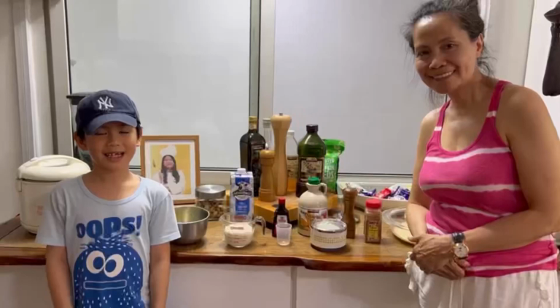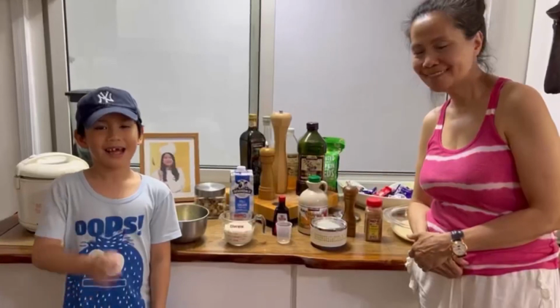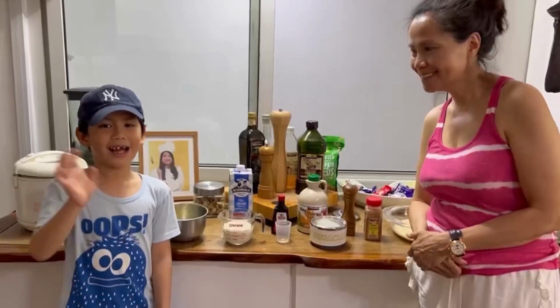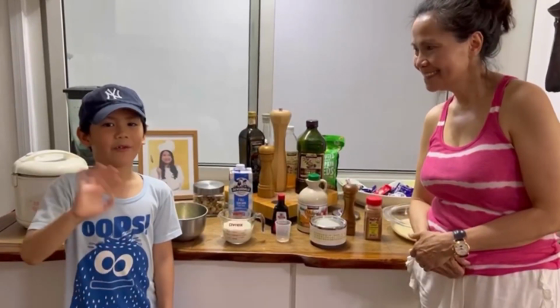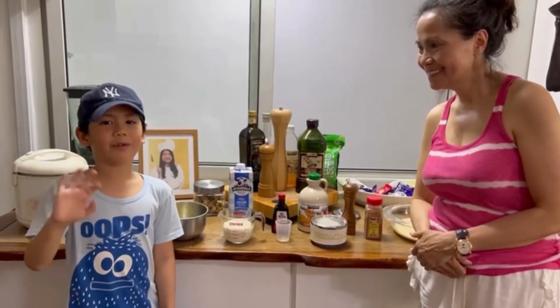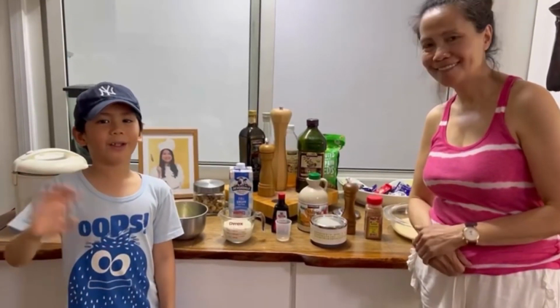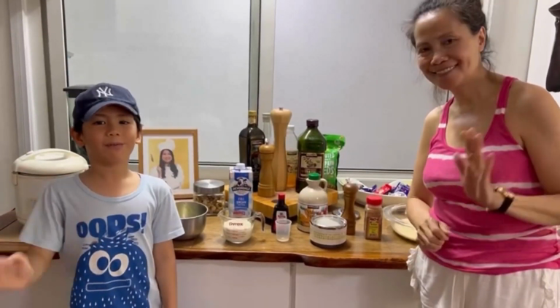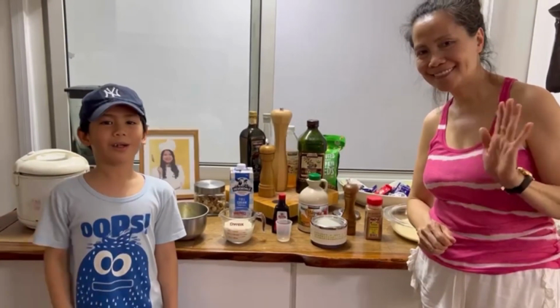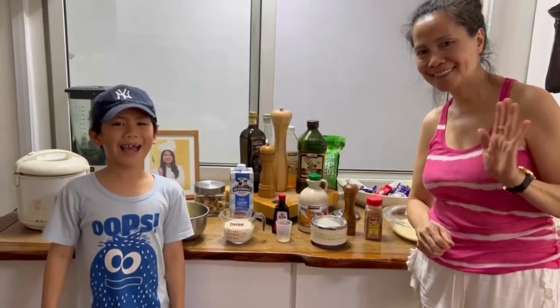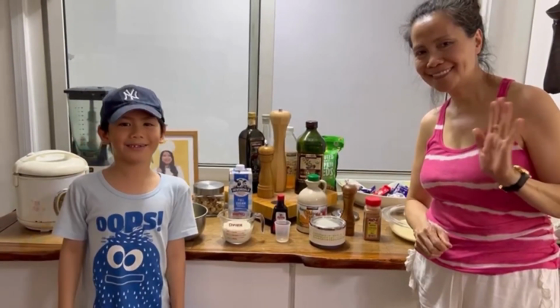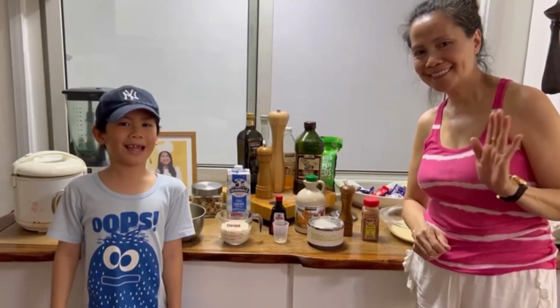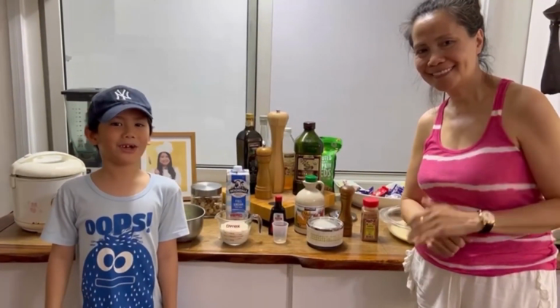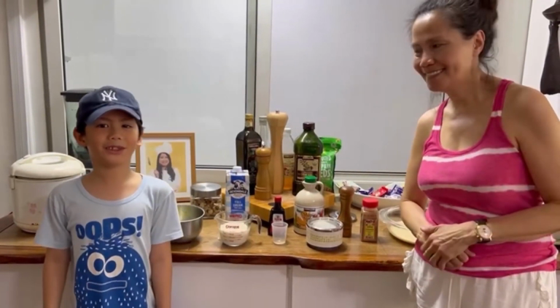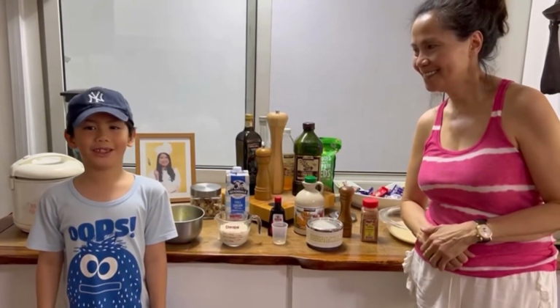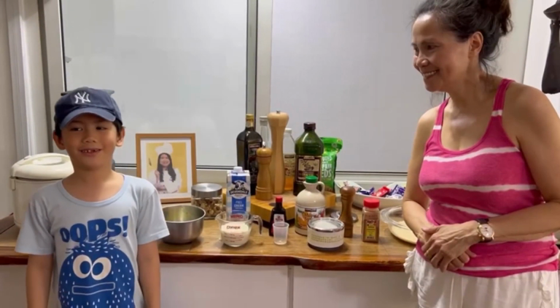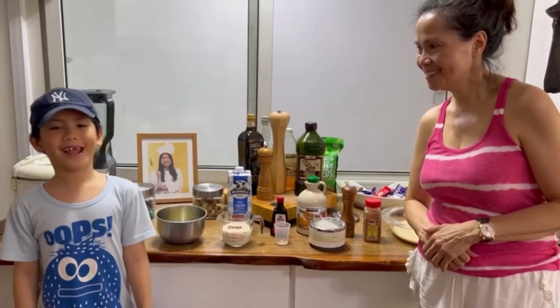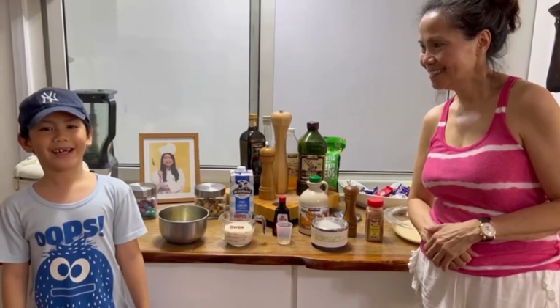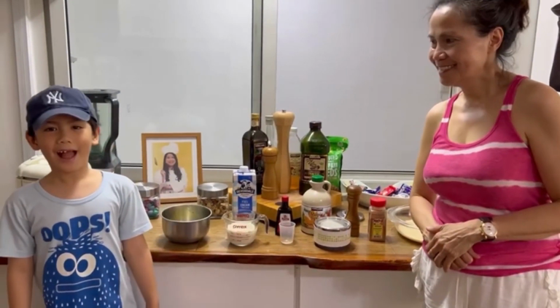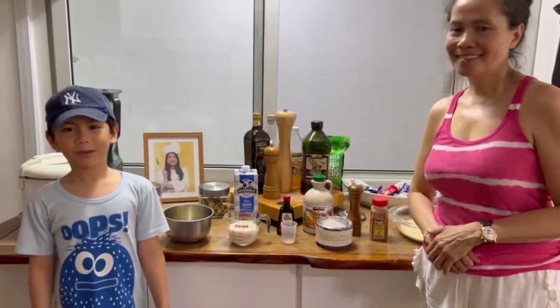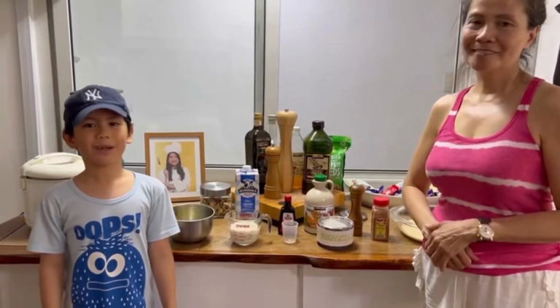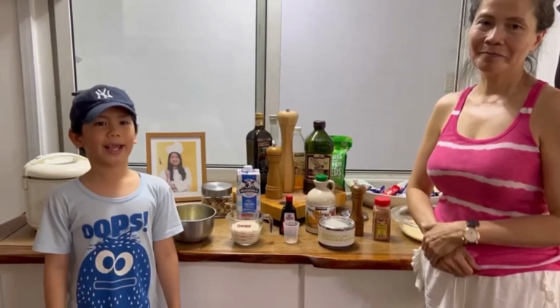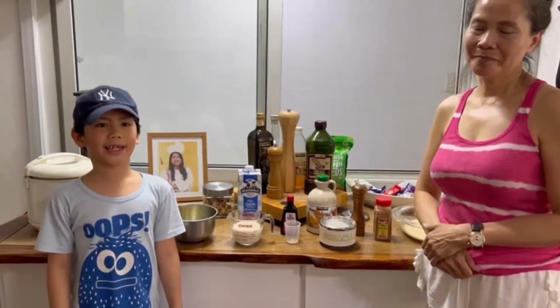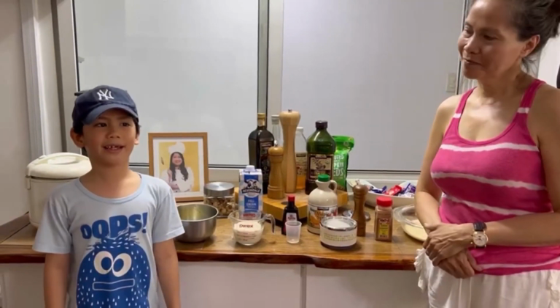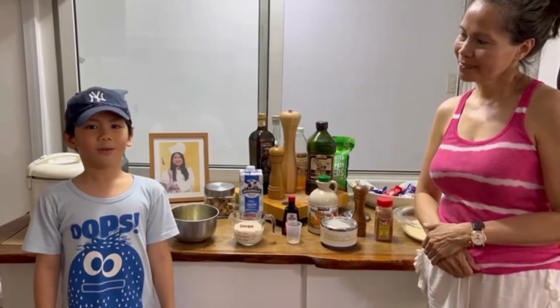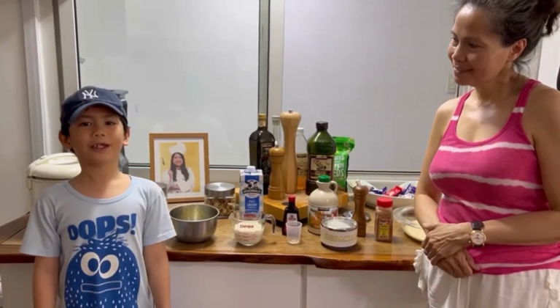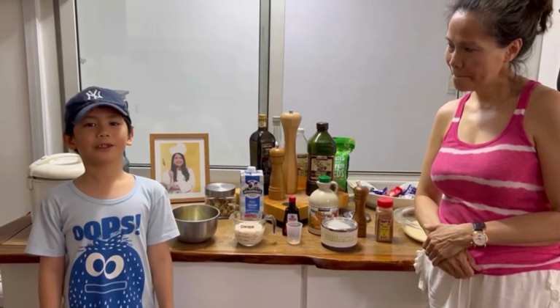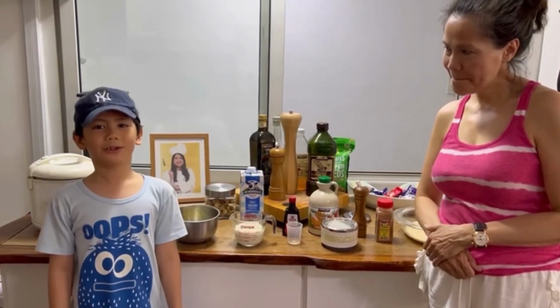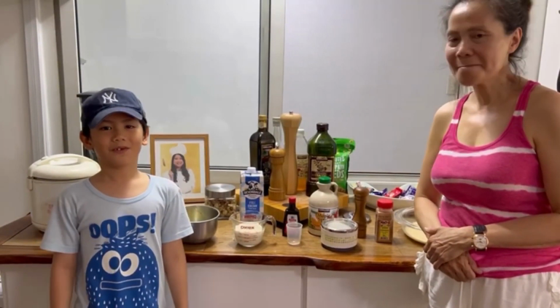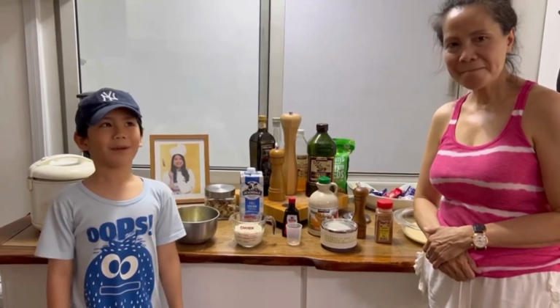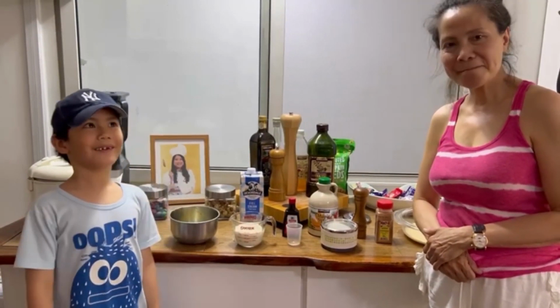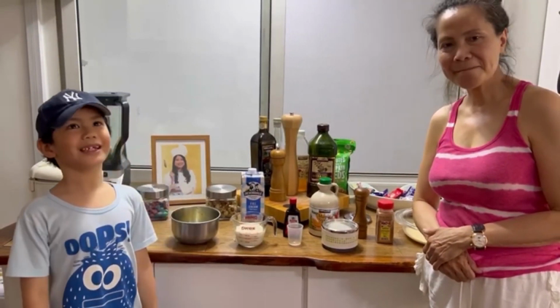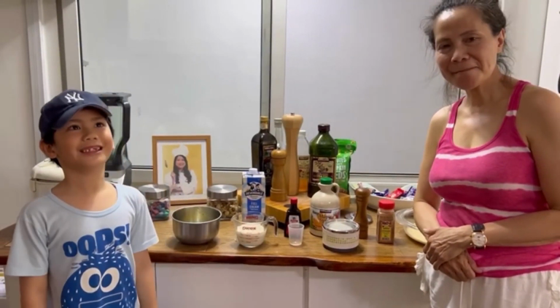Hi everyone, welcome back to Nigel OG. Today I will be making French toast with my Granny J.